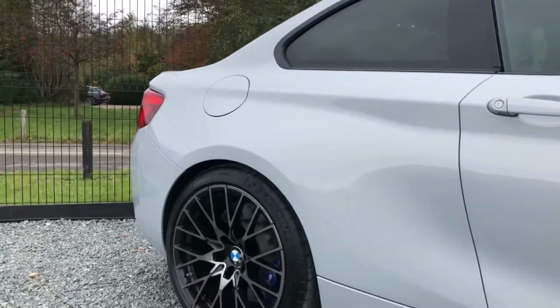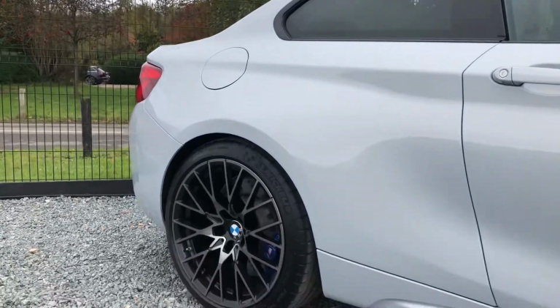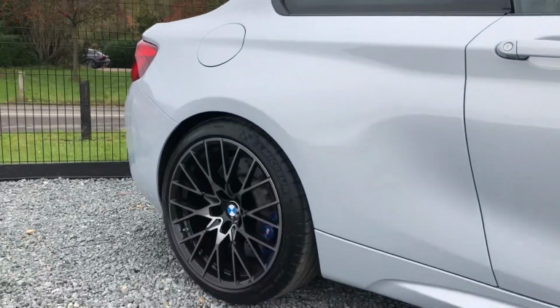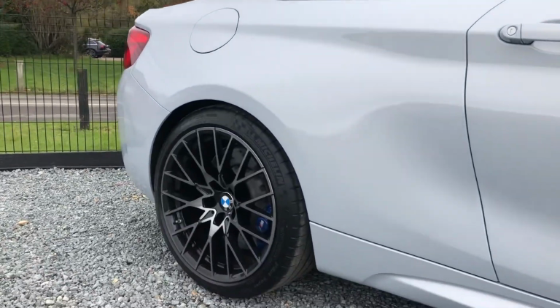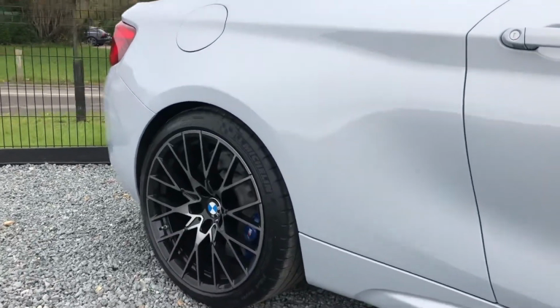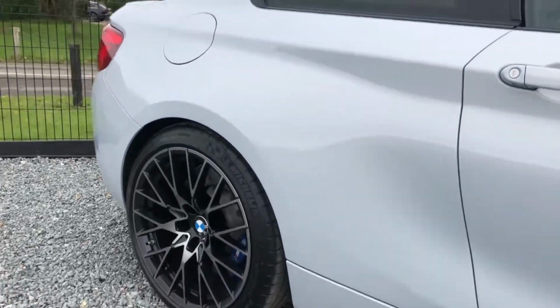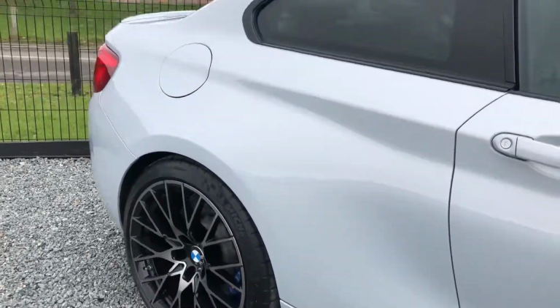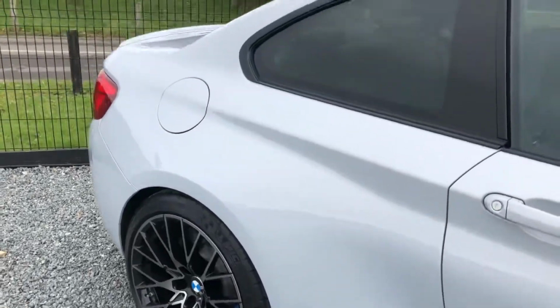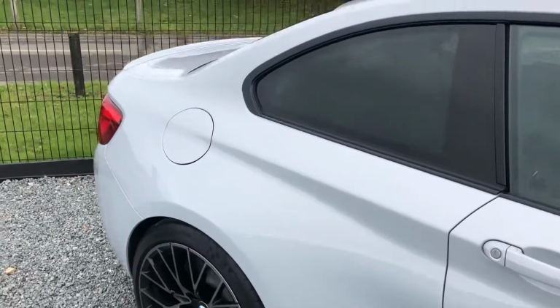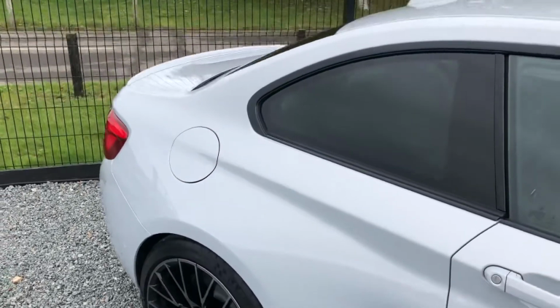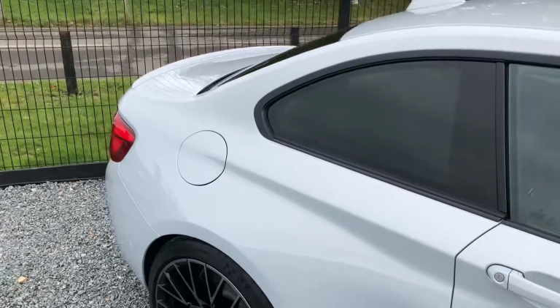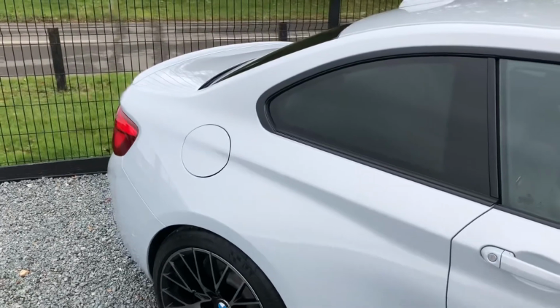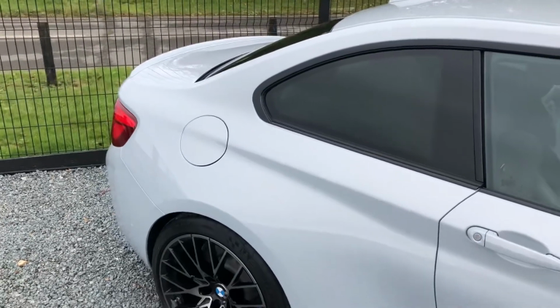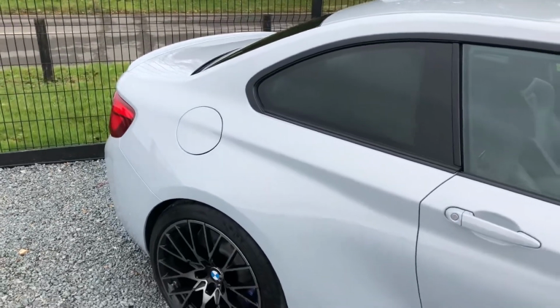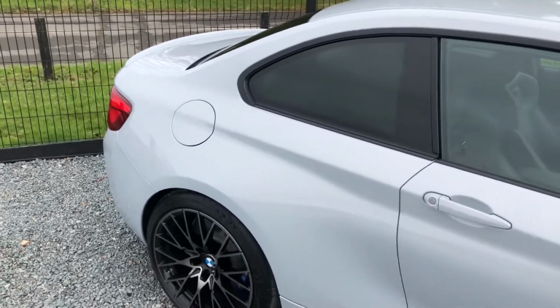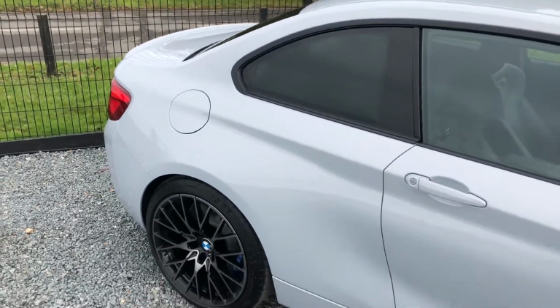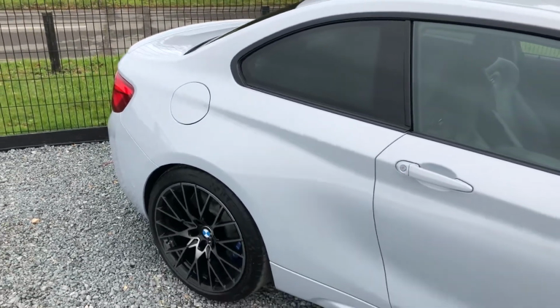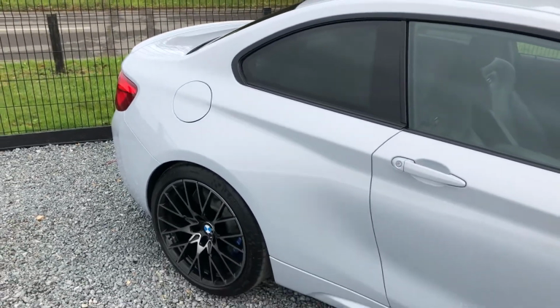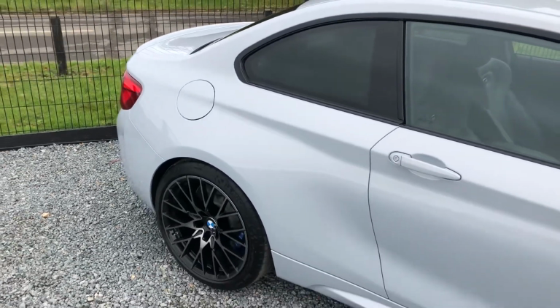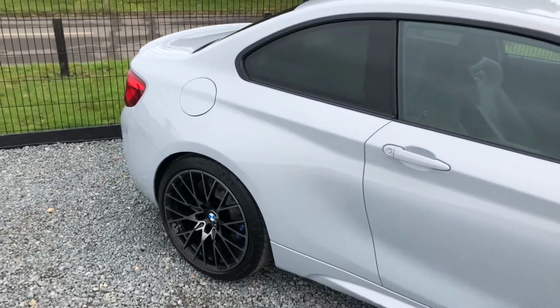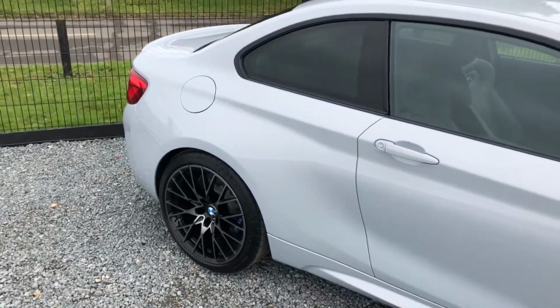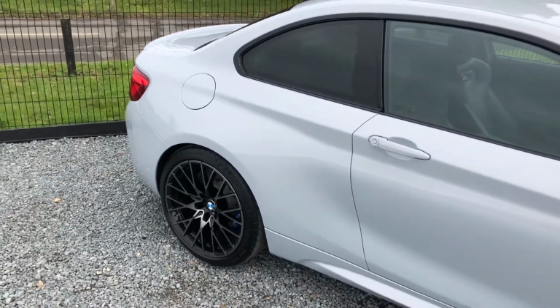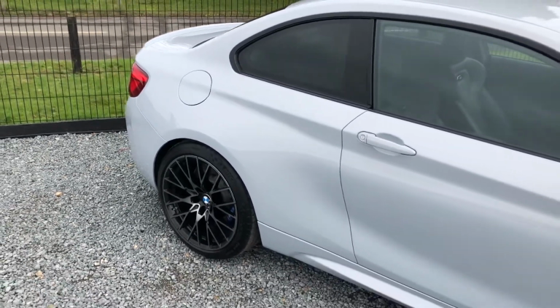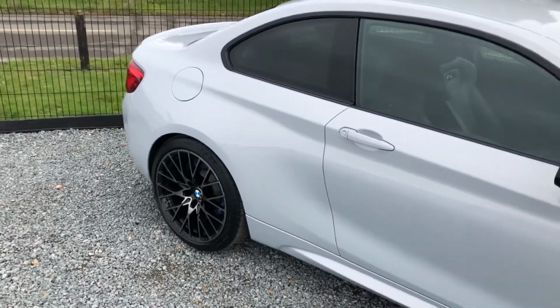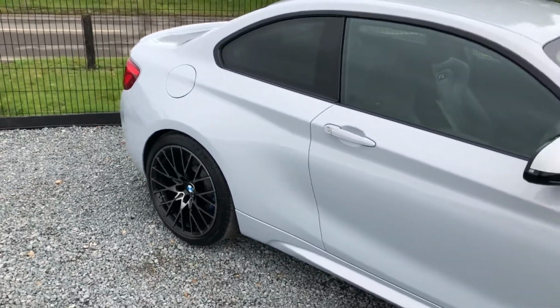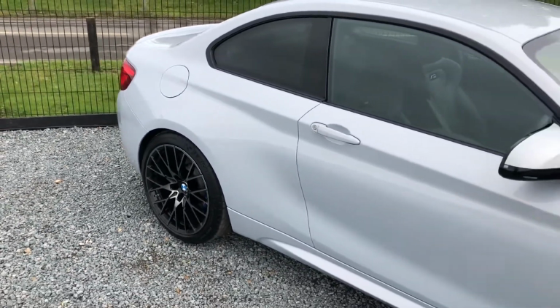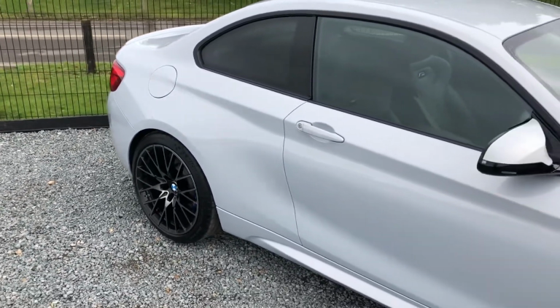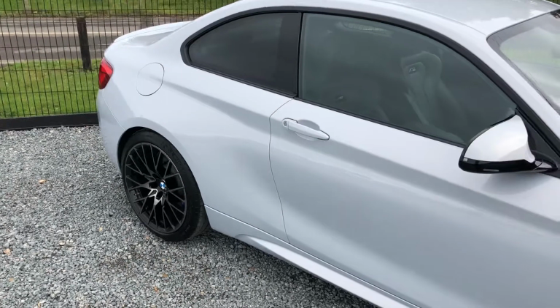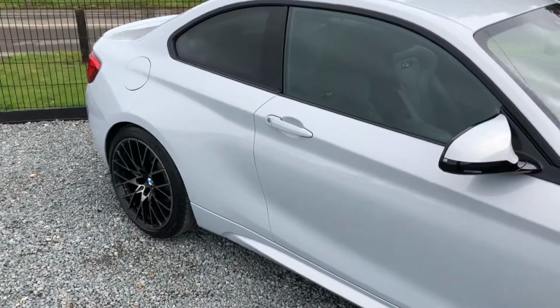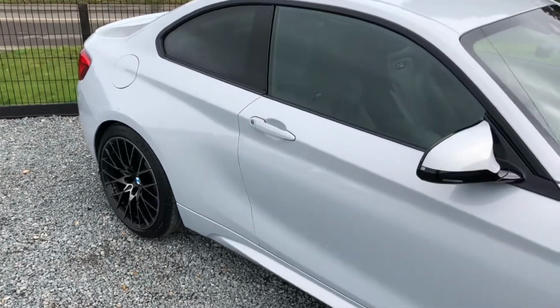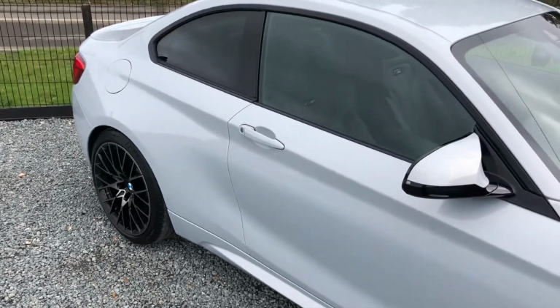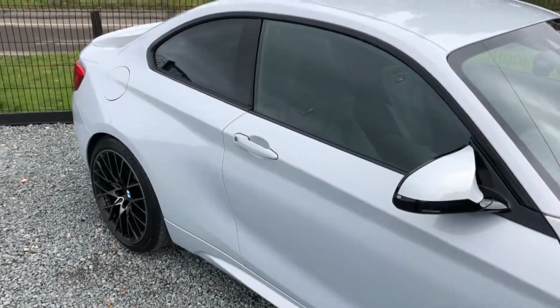It comes with BMW warranty until 2022, two keys, an October 2022 MOT, BMW mats, and it is ready to drive away.